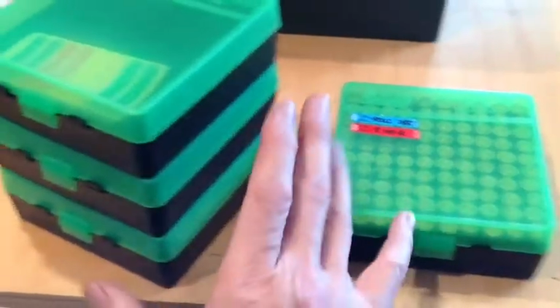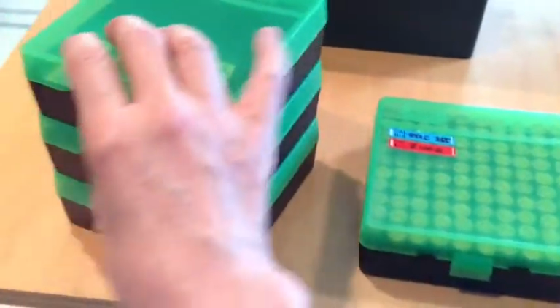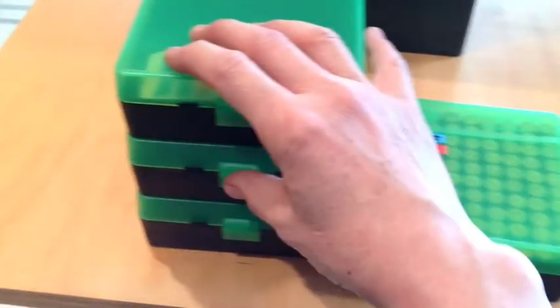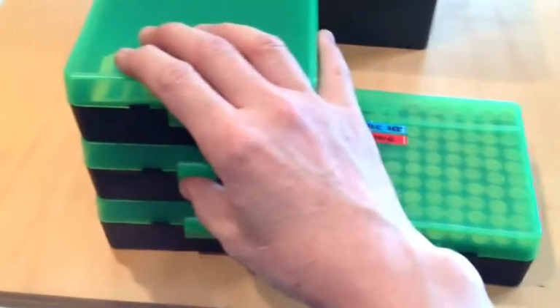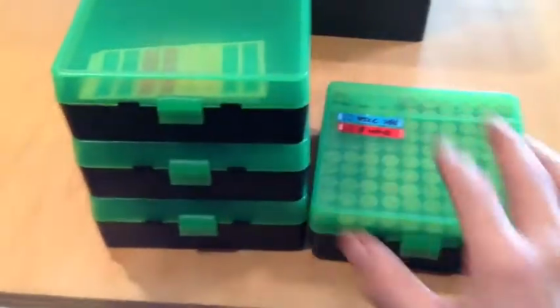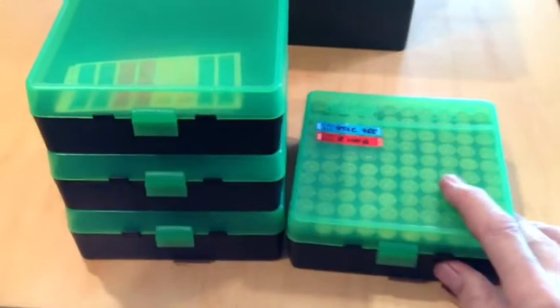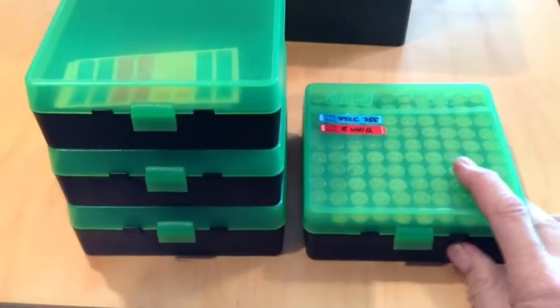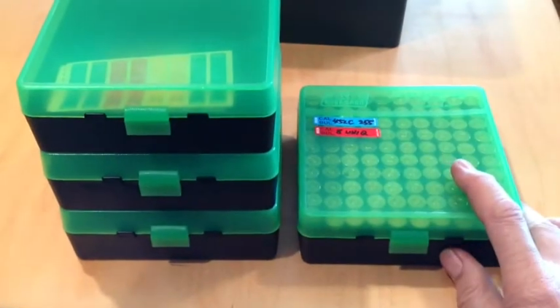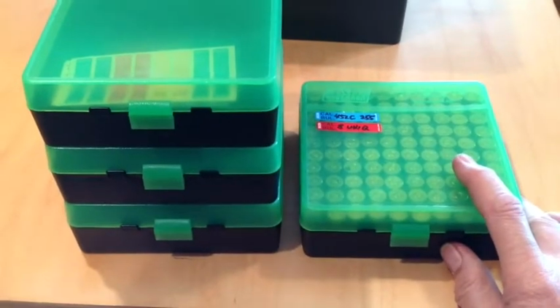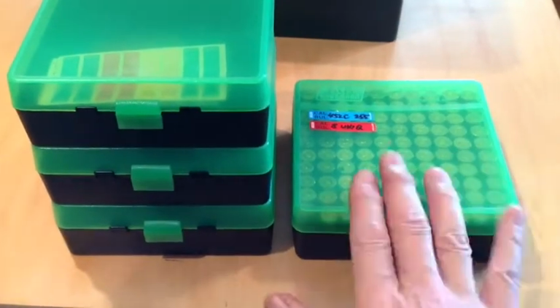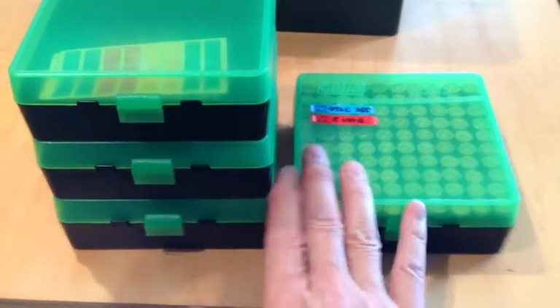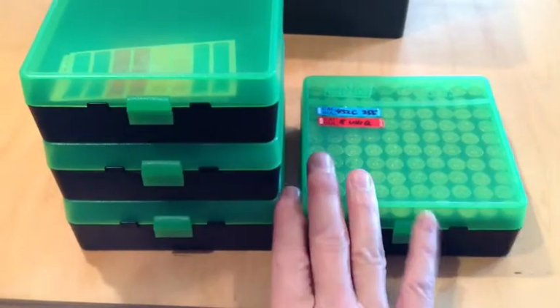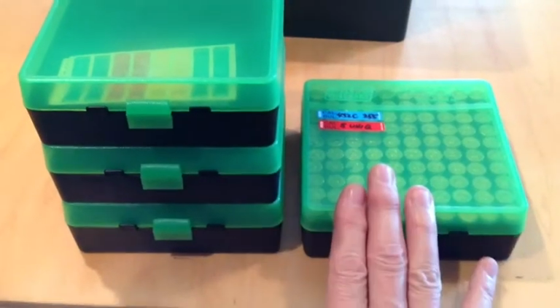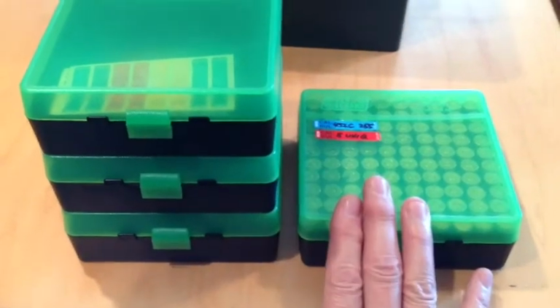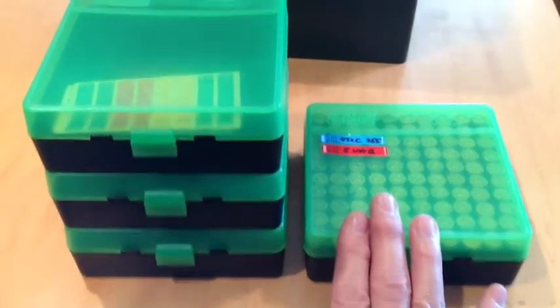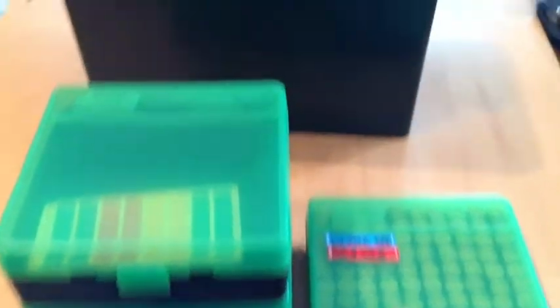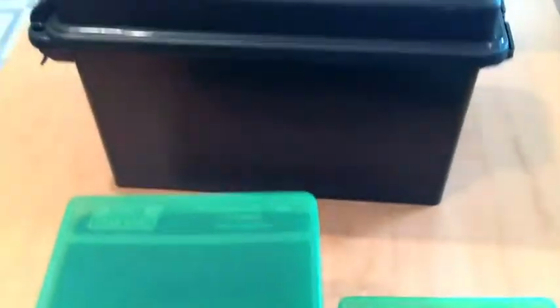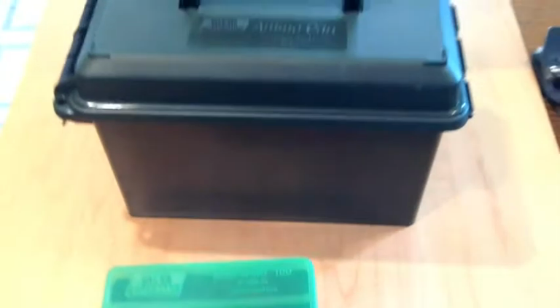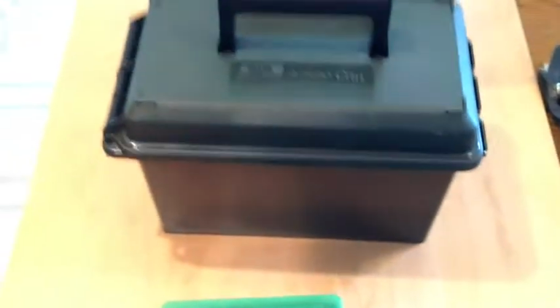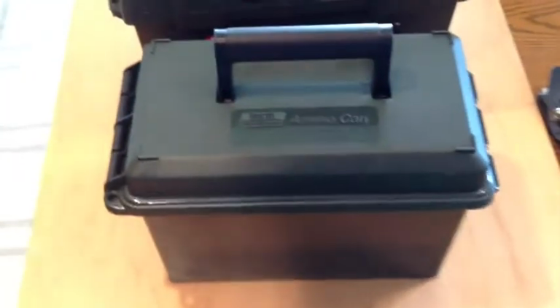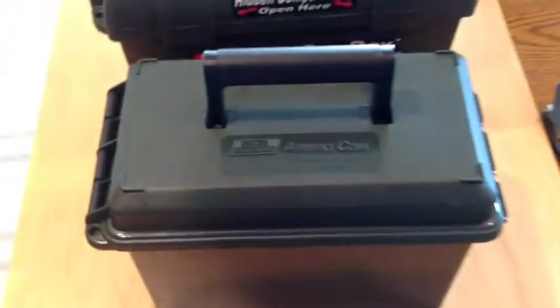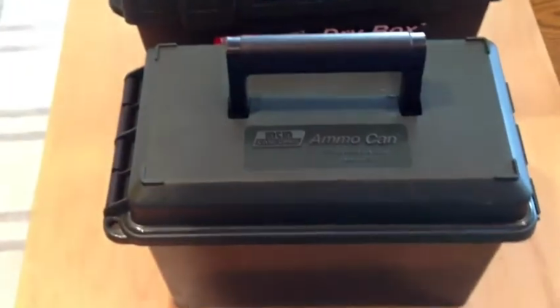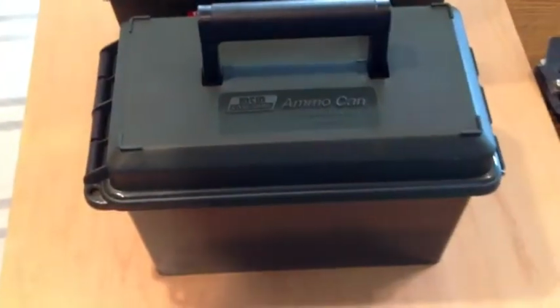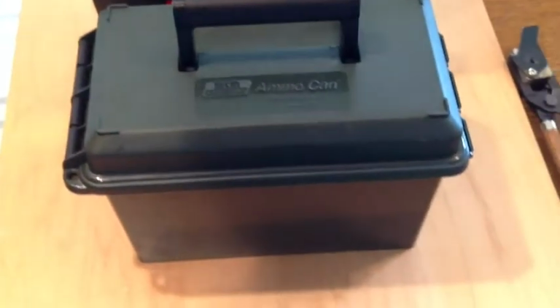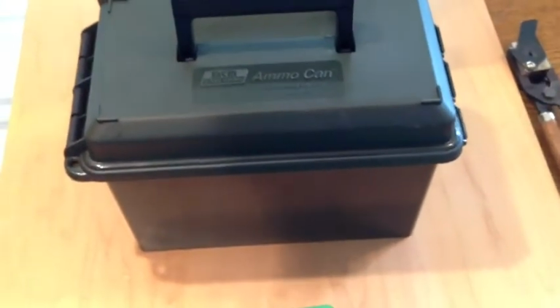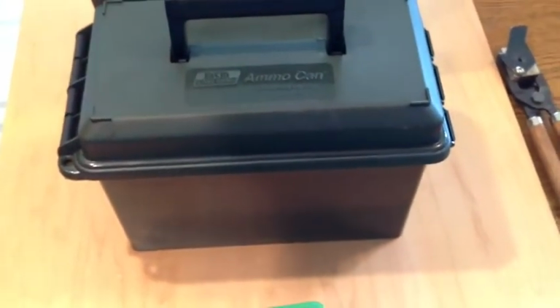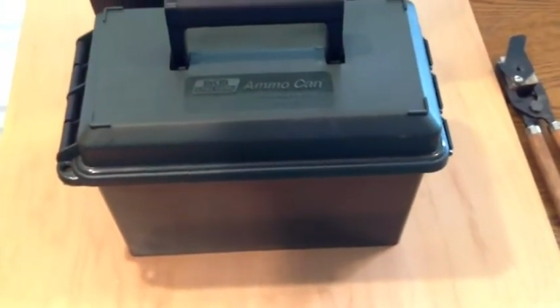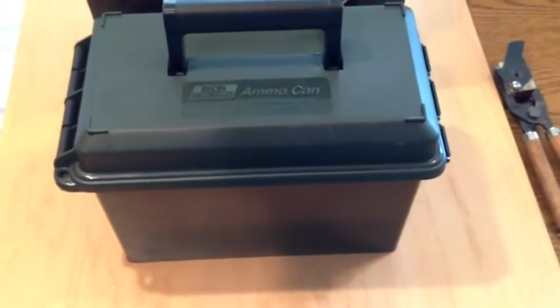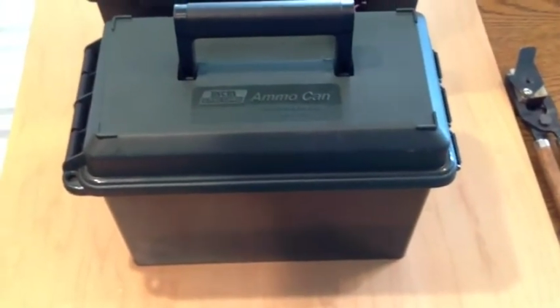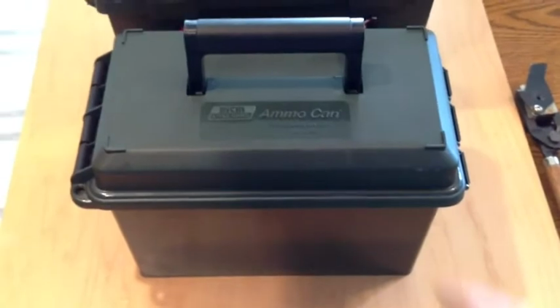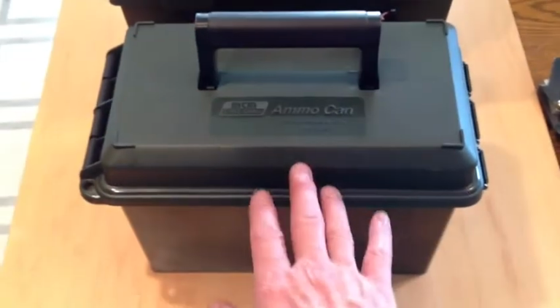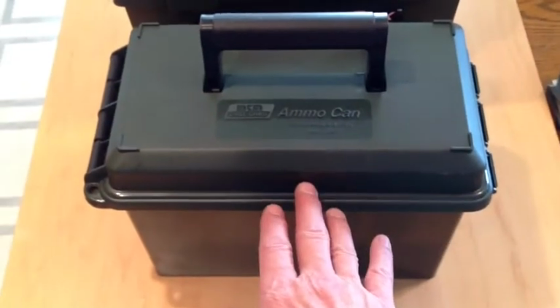It comes complete with all the stickers you need. And we need something to put these in to take them to the range, so here's one possible solution — the MTM Ammo Can. This is a .50 caliber ammo can.